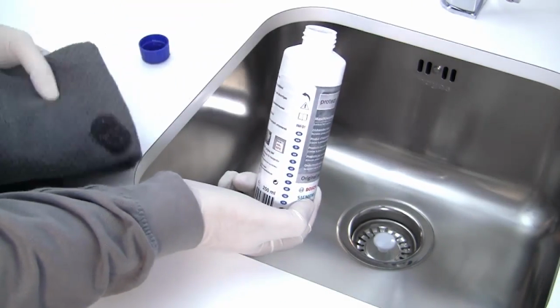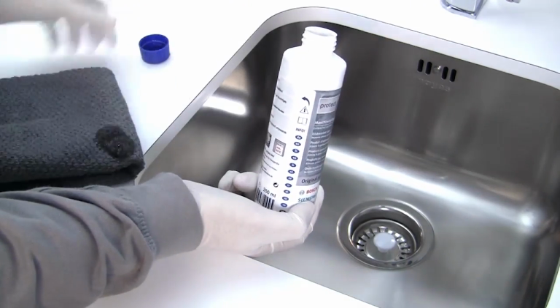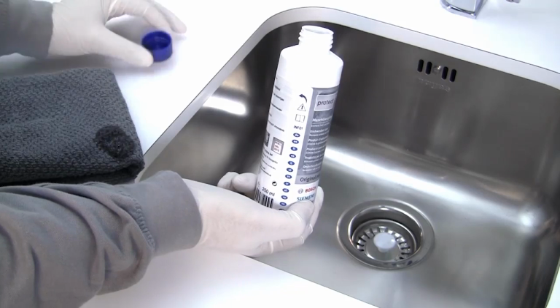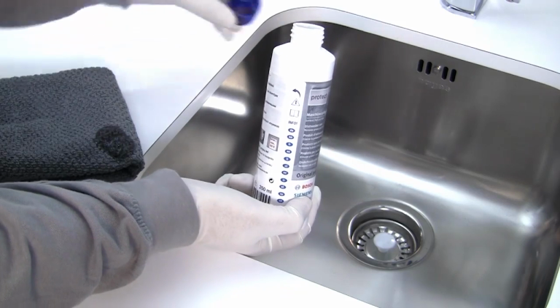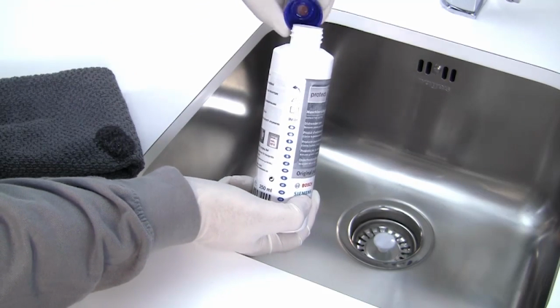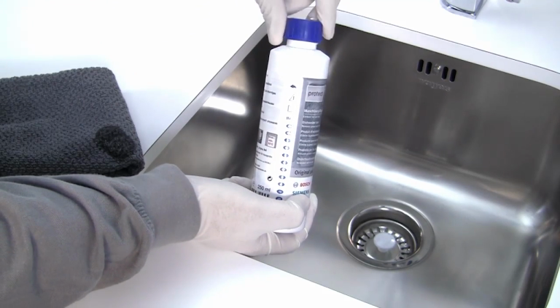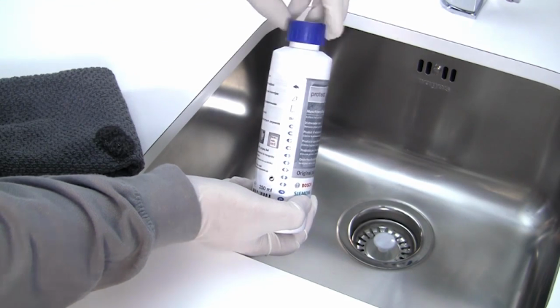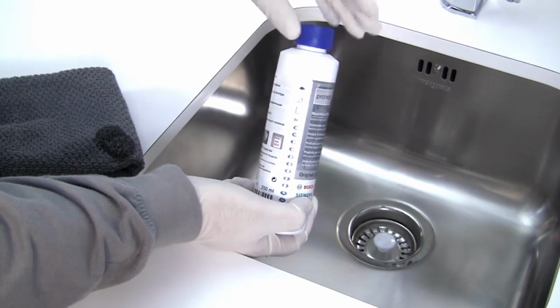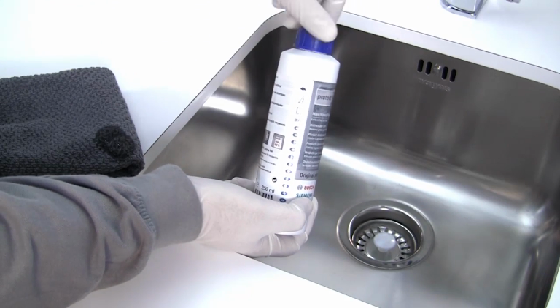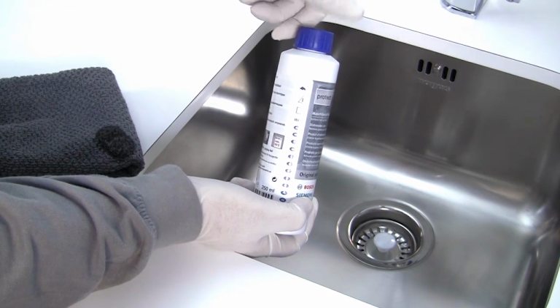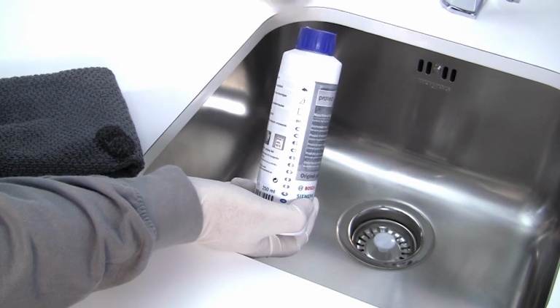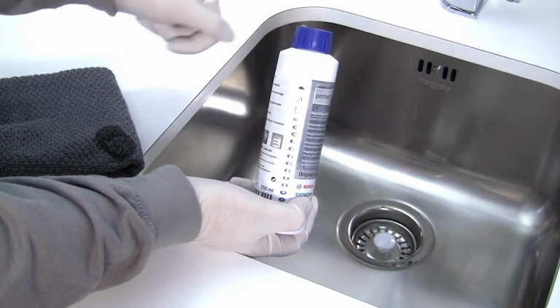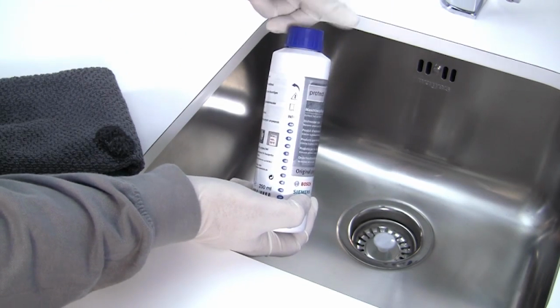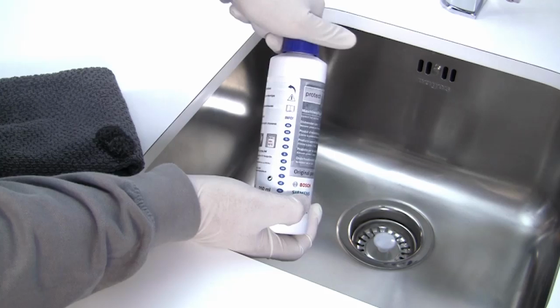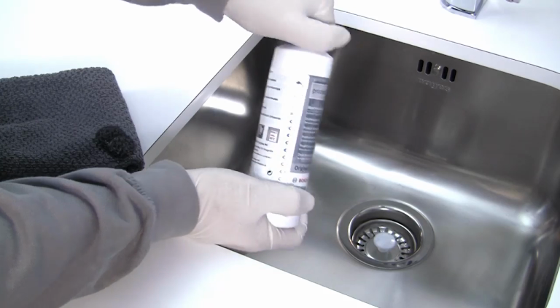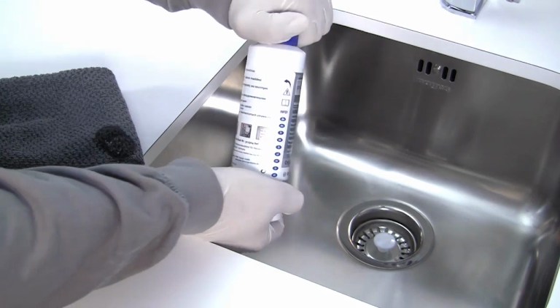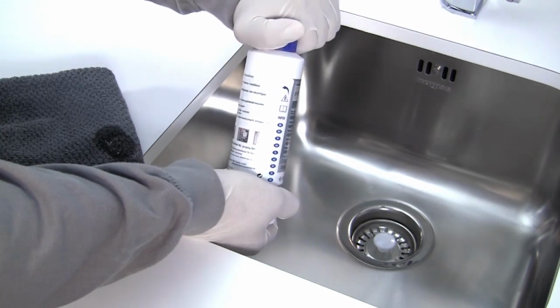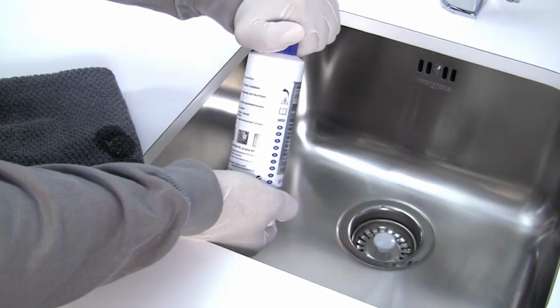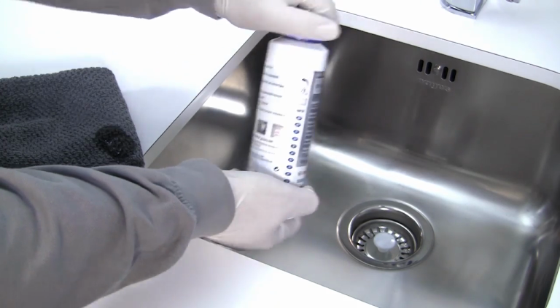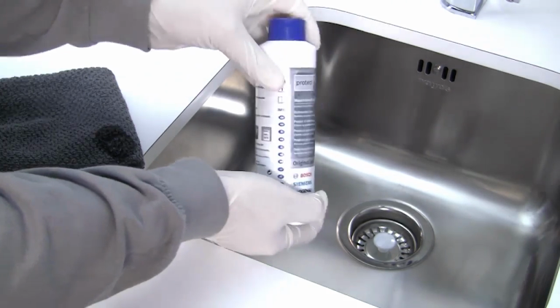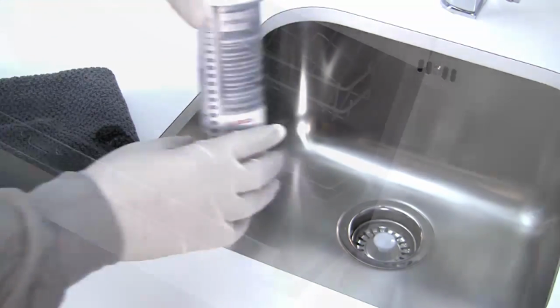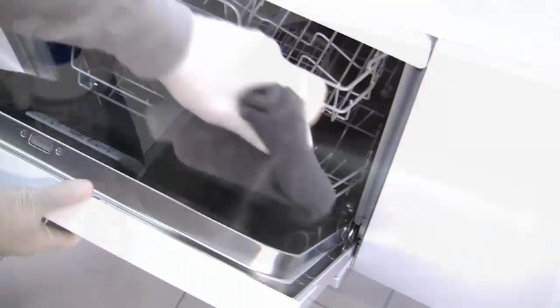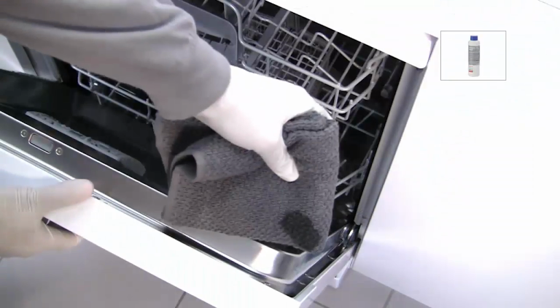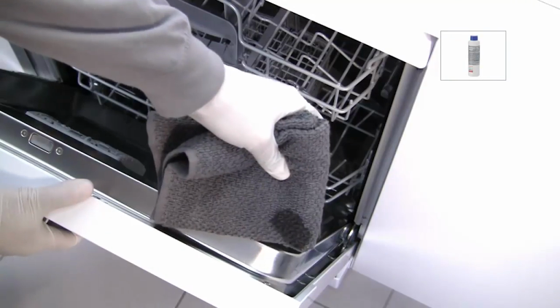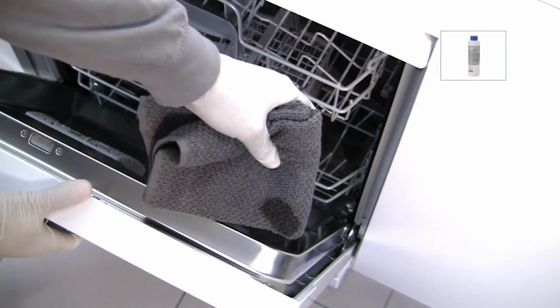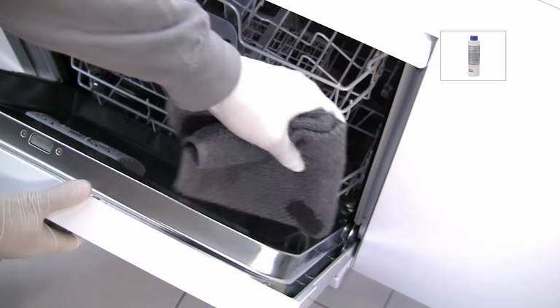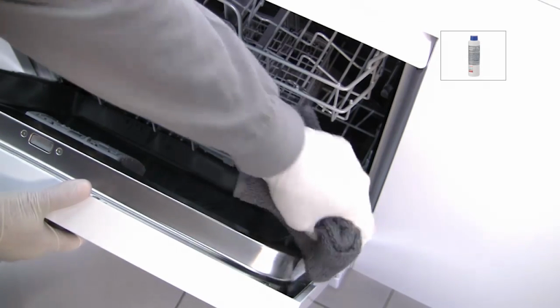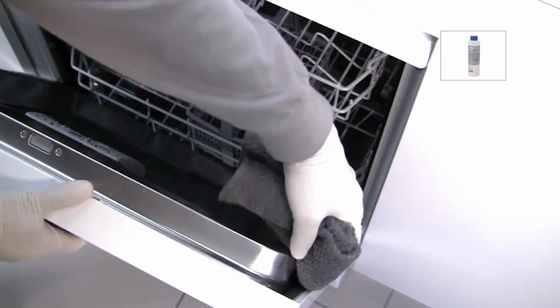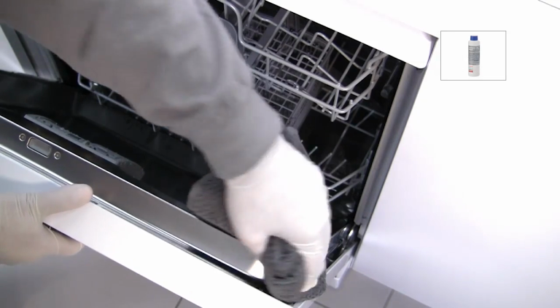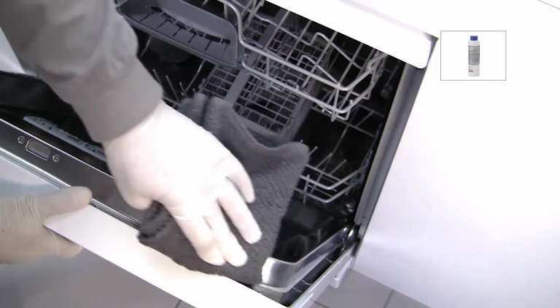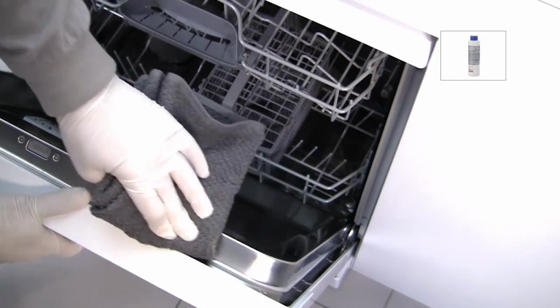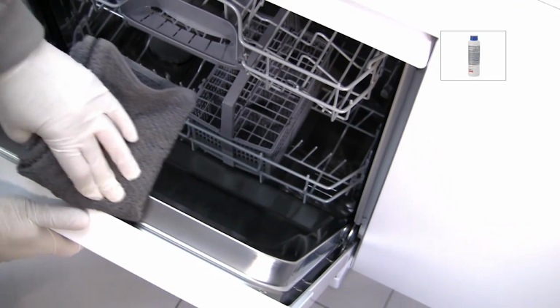We recommend wearing protective gloves. This cloth can now be used to clean the complete door rim of the dishwasher if necessary. The rim can collect residue over time and should be cleaned regularly.